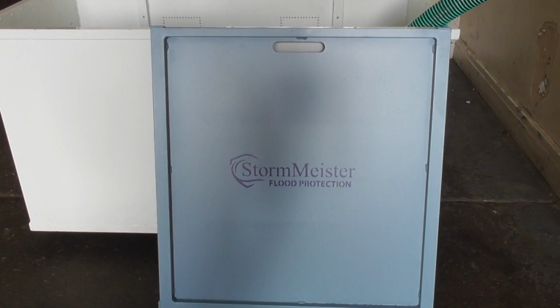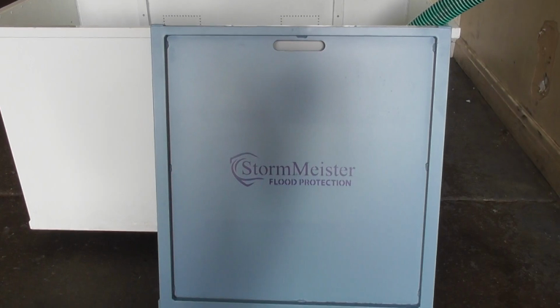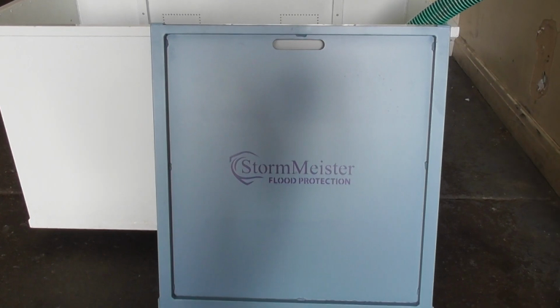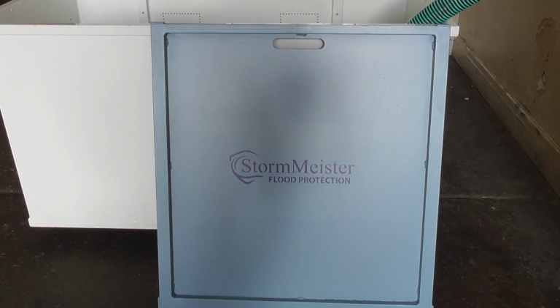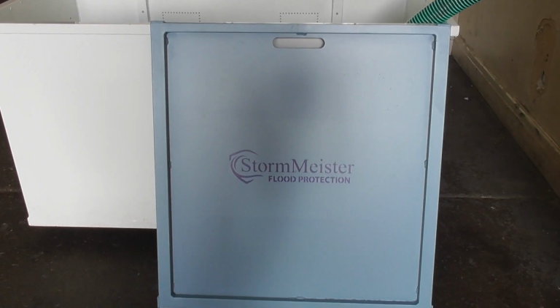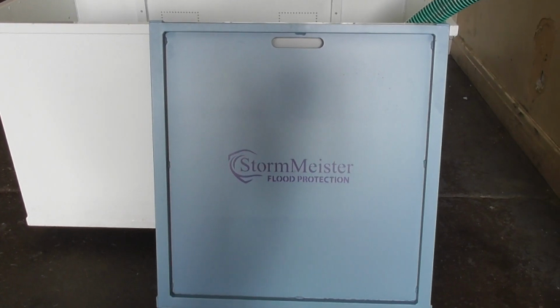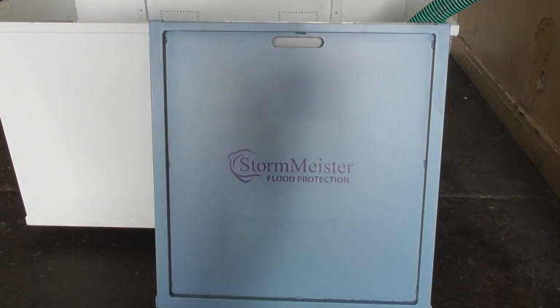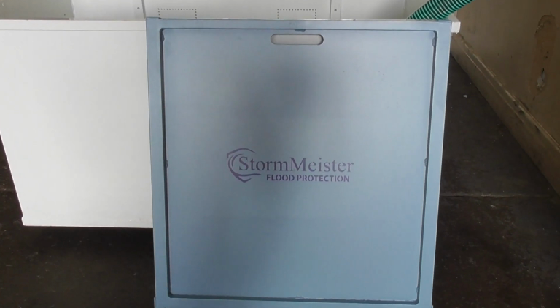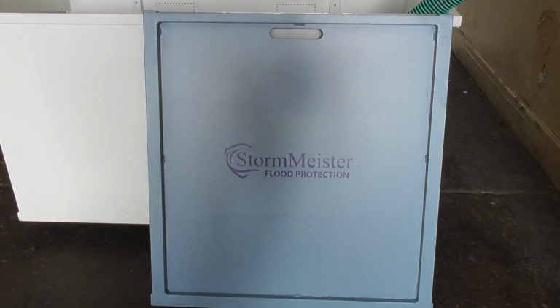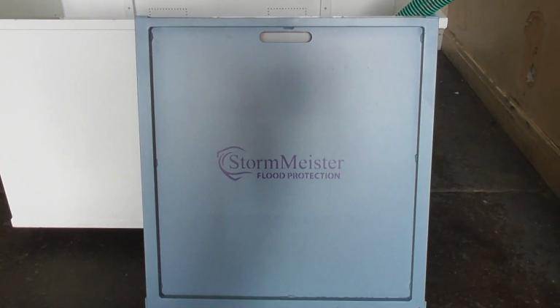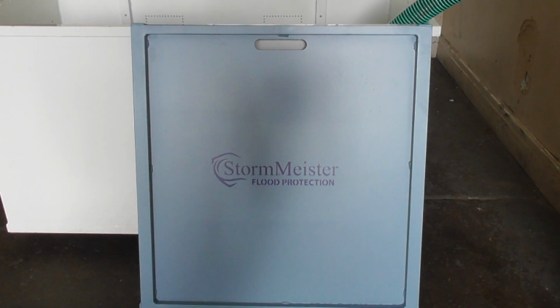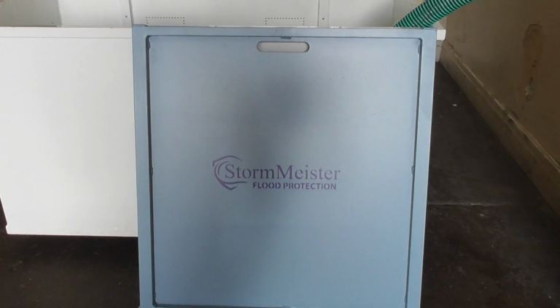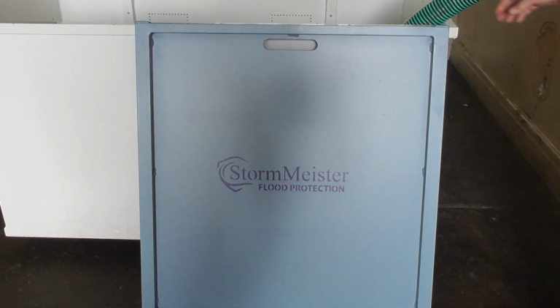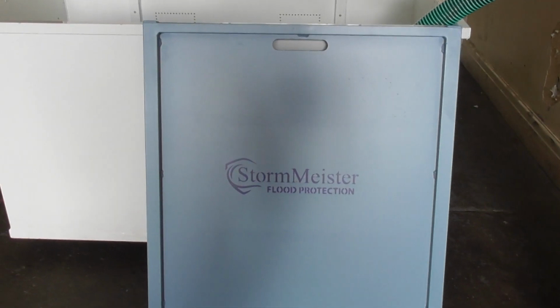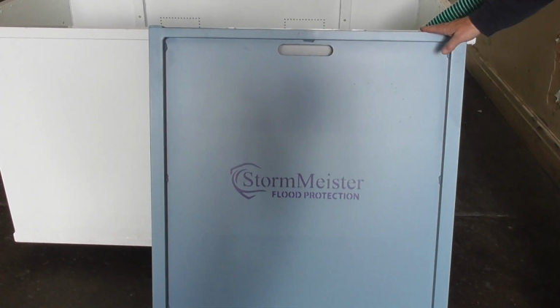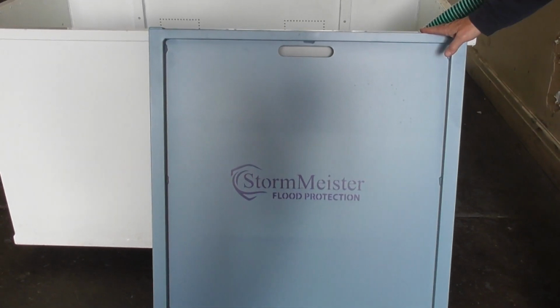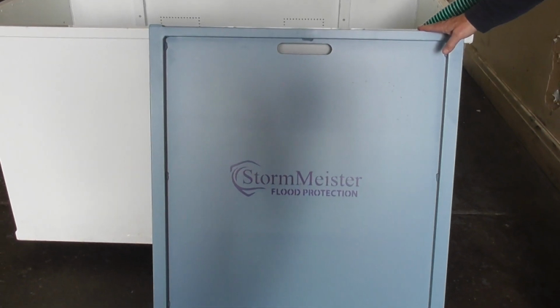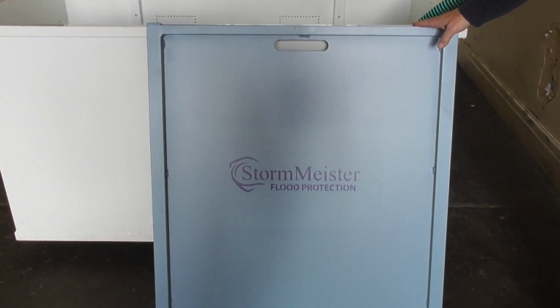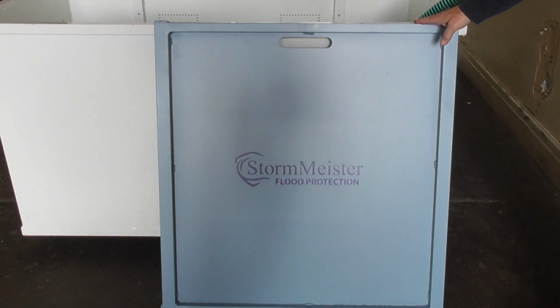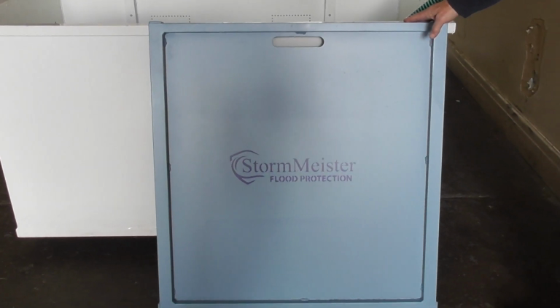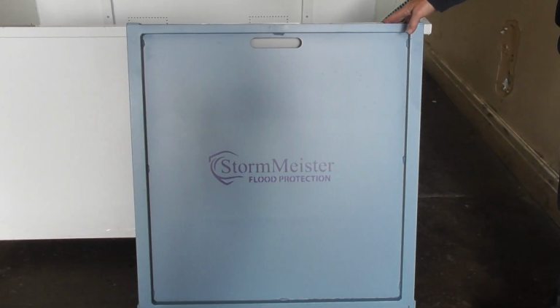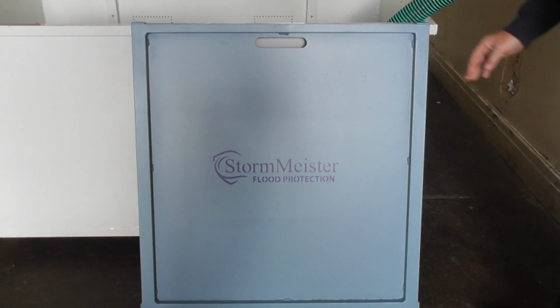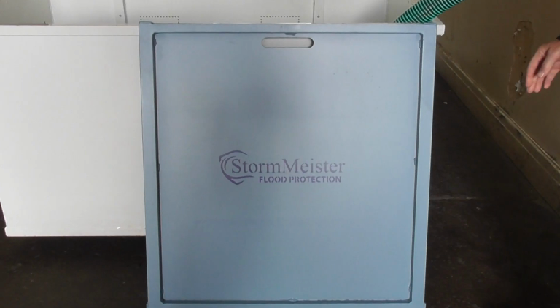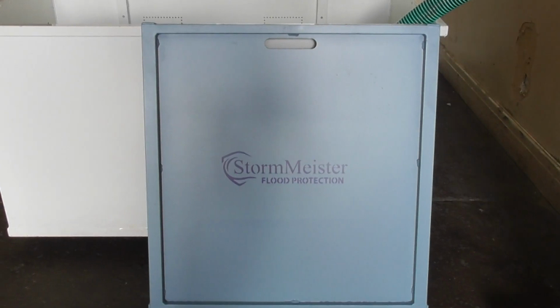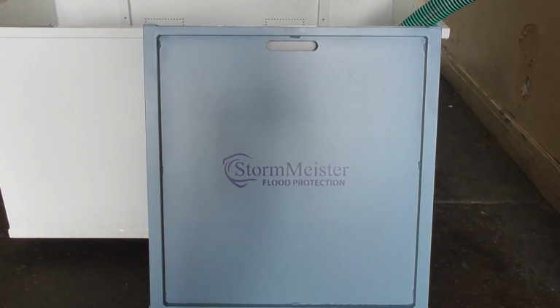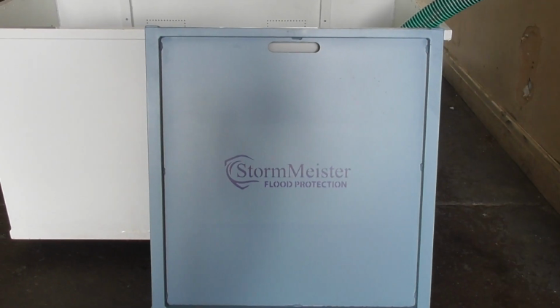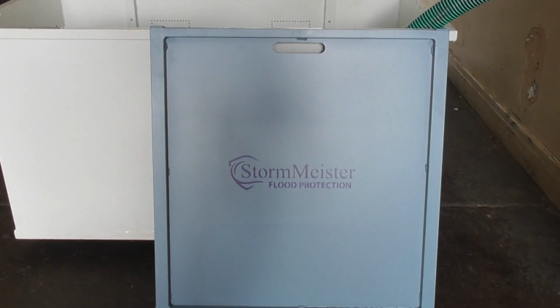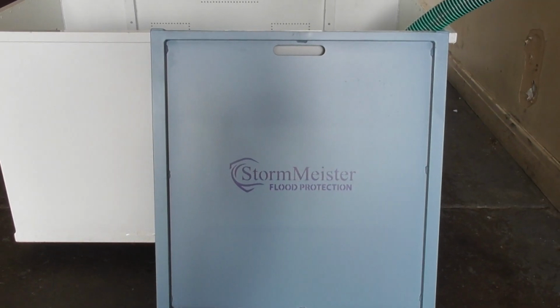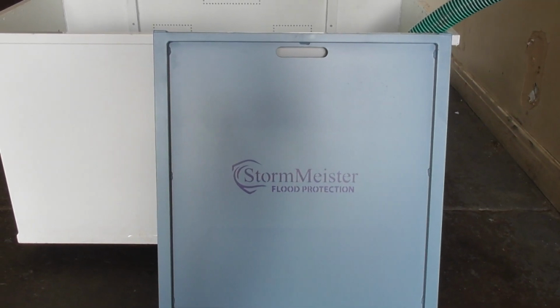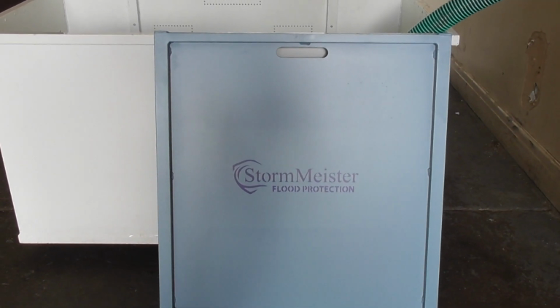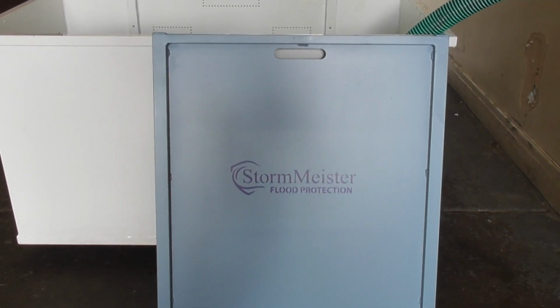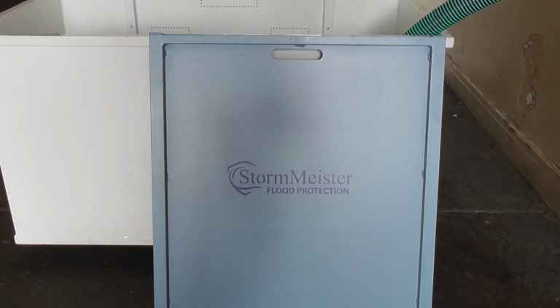Good afternoon. We're here today to see the testing of the Stormmeister Magnetic Flood Barrier. This is the easiest flood barrier in the world to put in position.